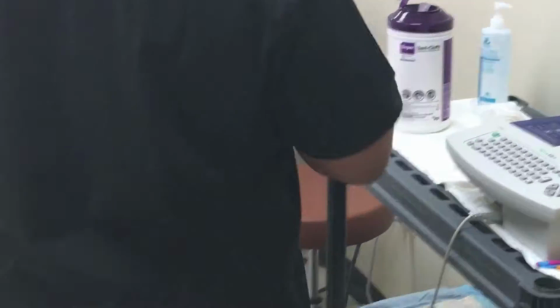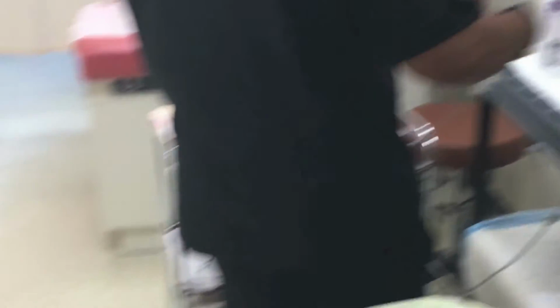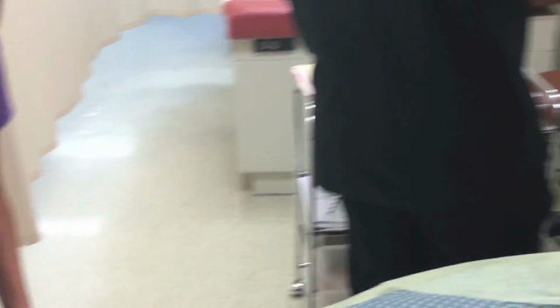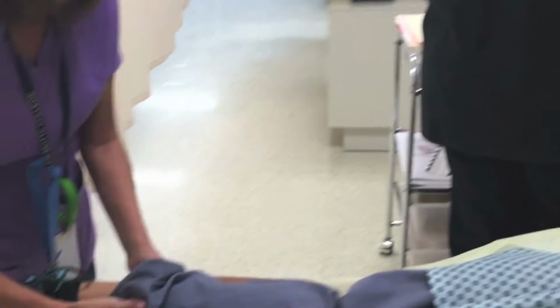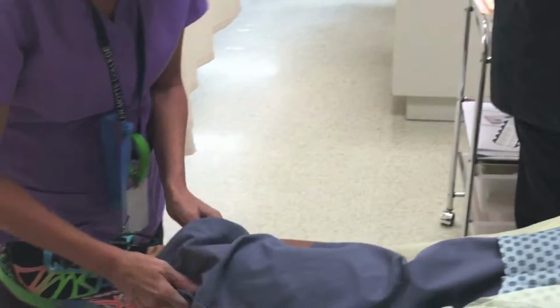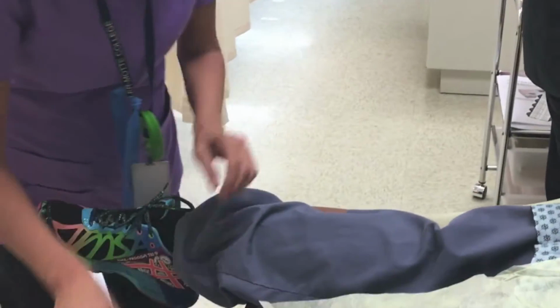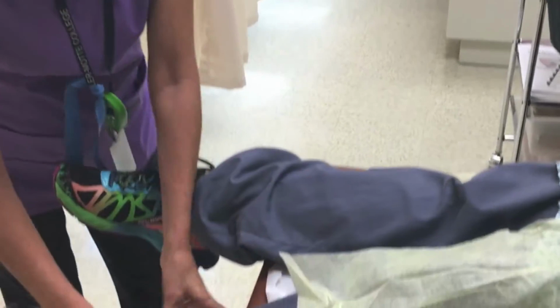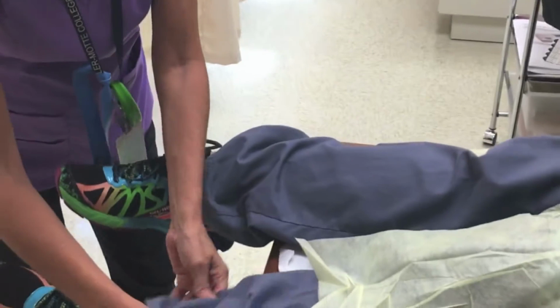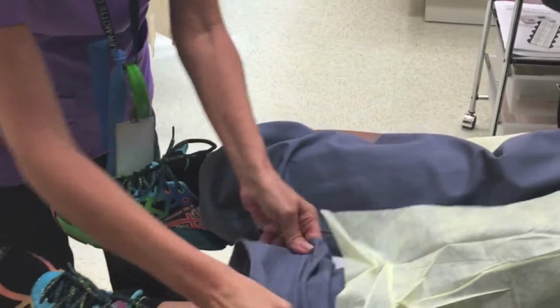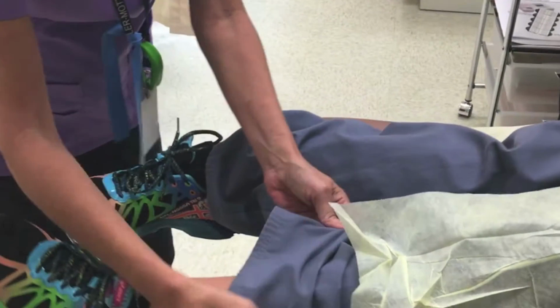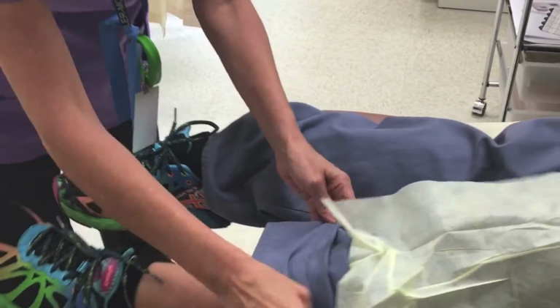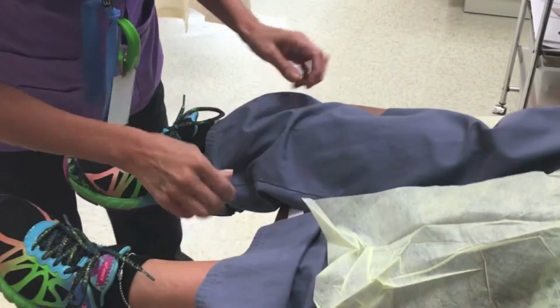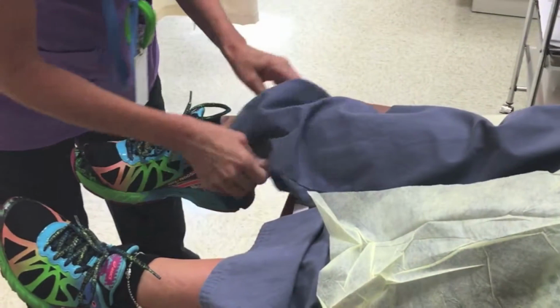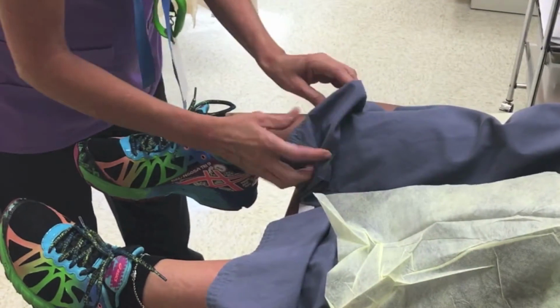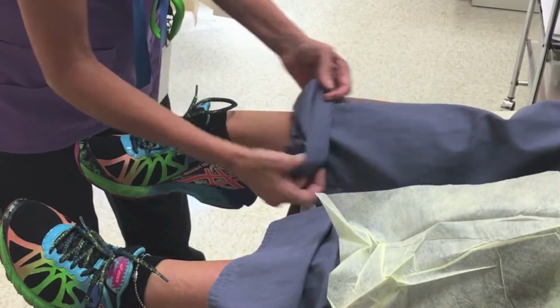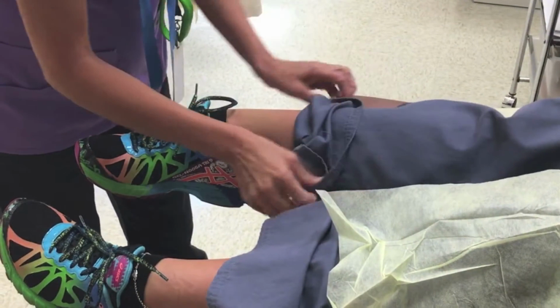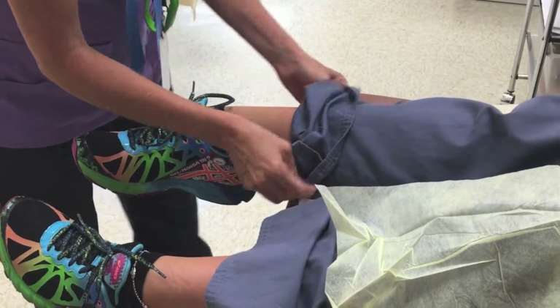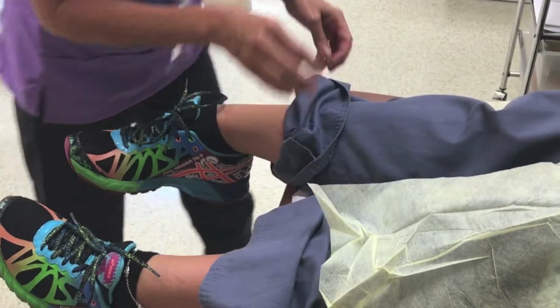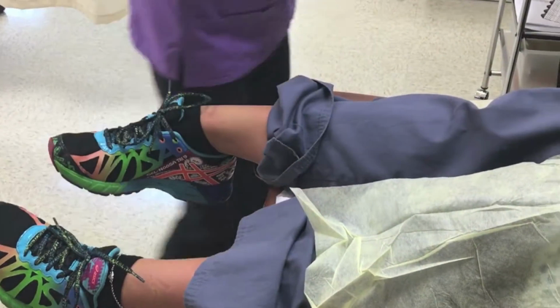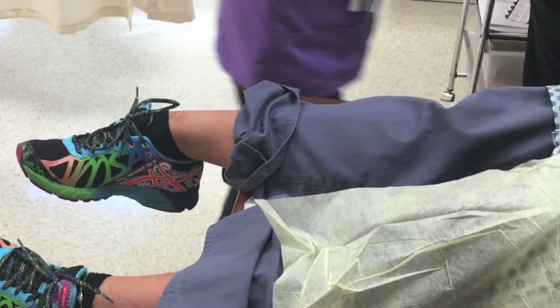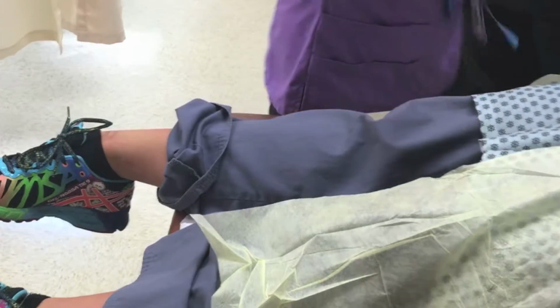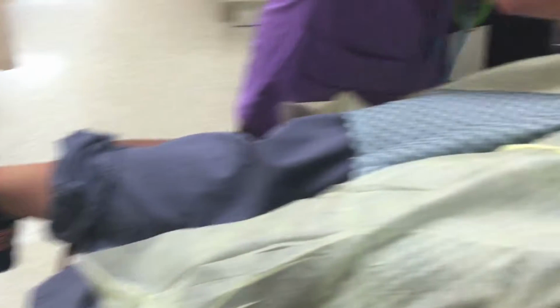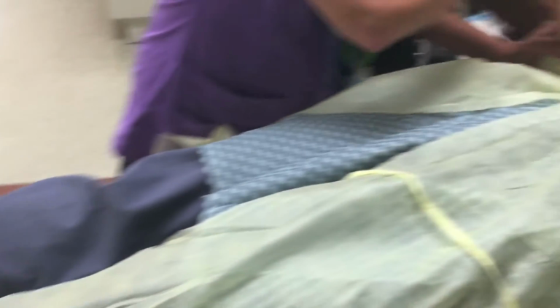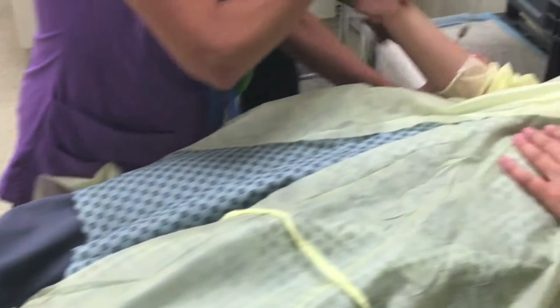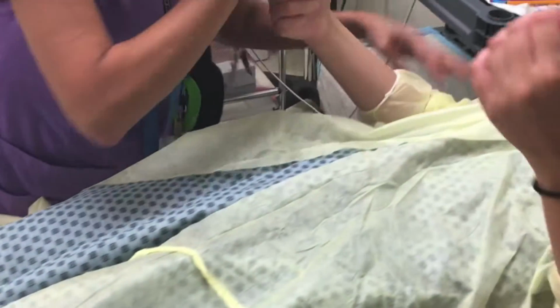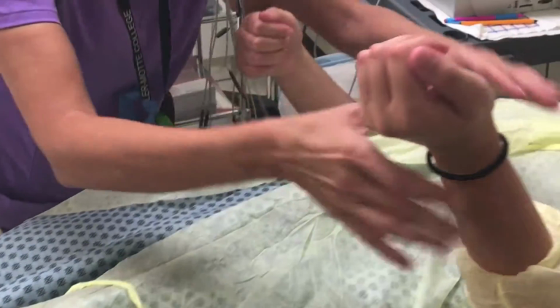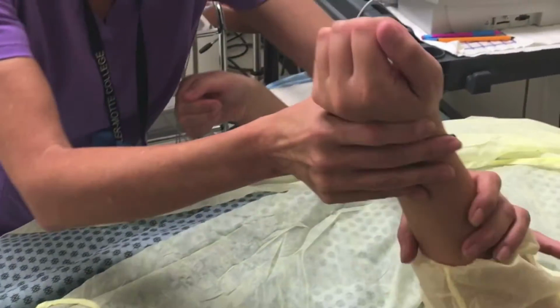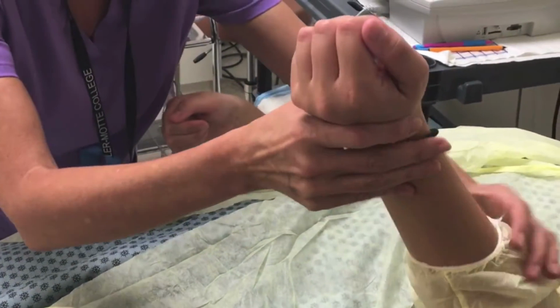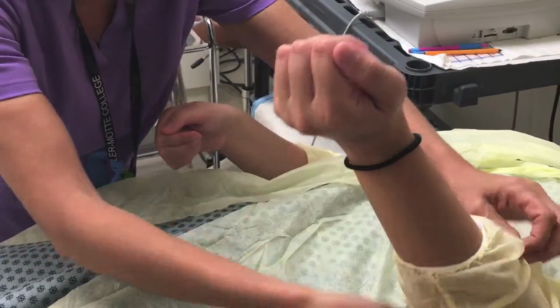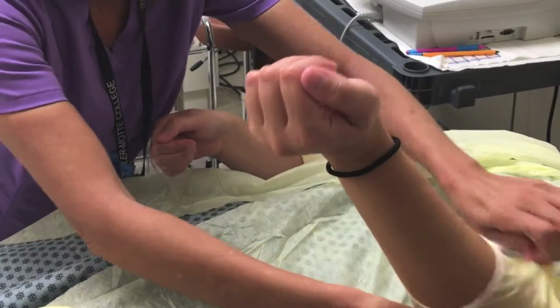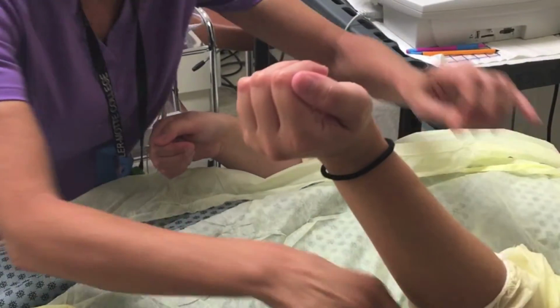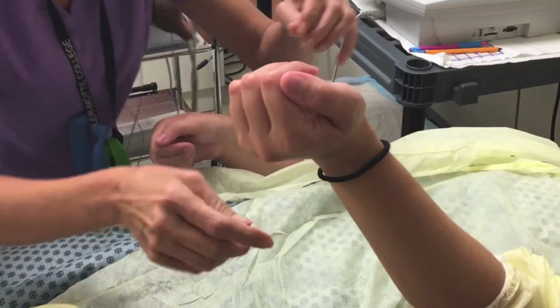I'm just going to need to pull your socks down a little because we have to put some leads on your ankles and on your wrists. So I'm going to pull these back.